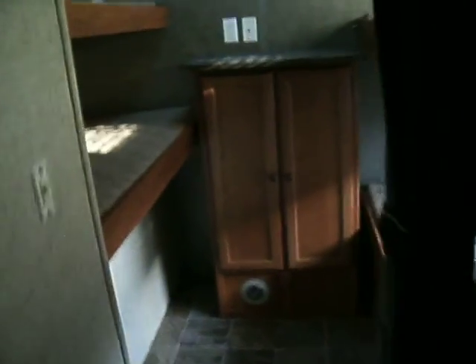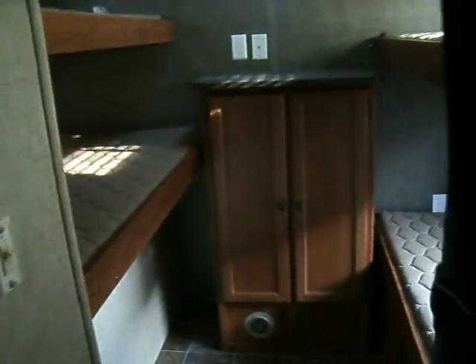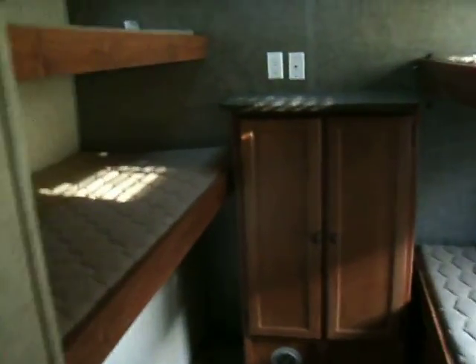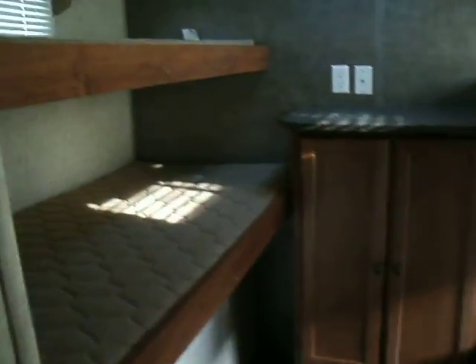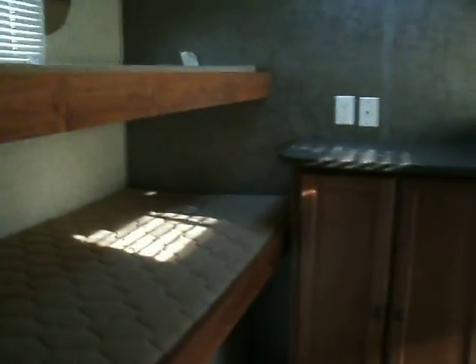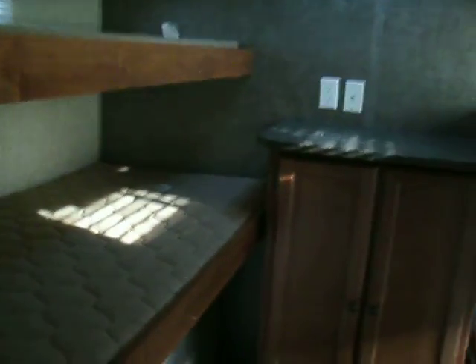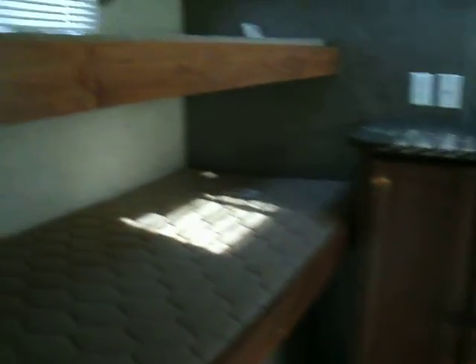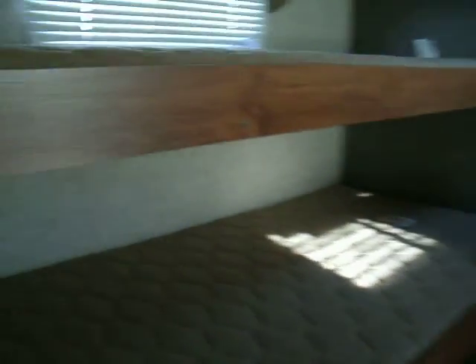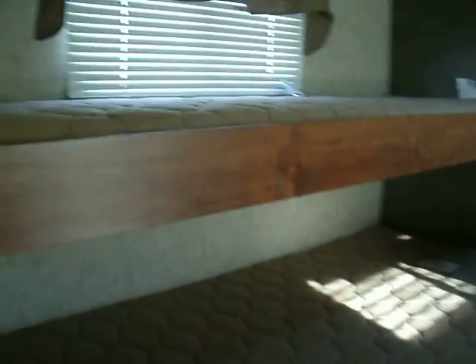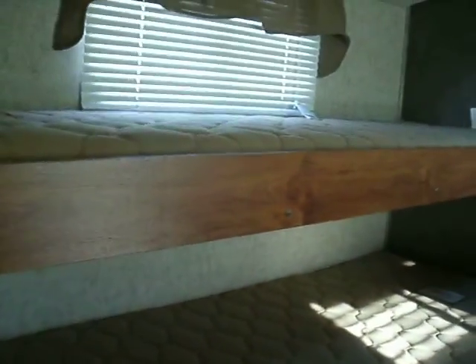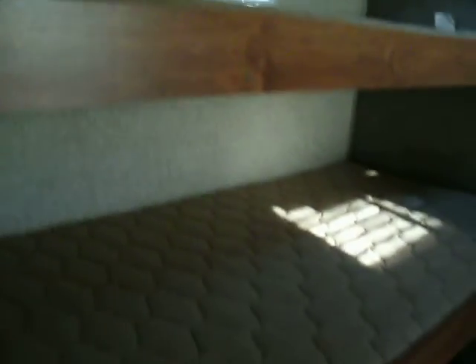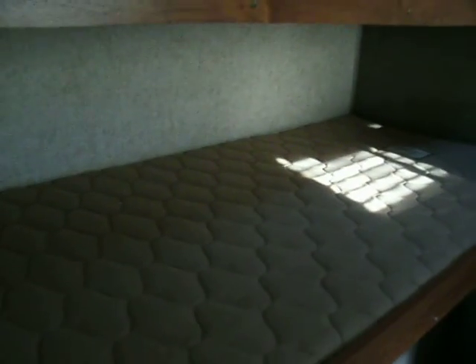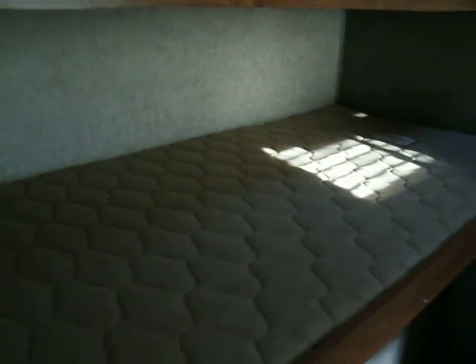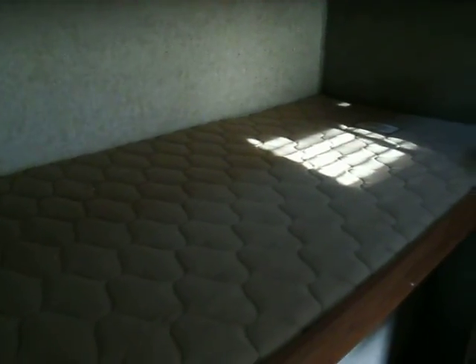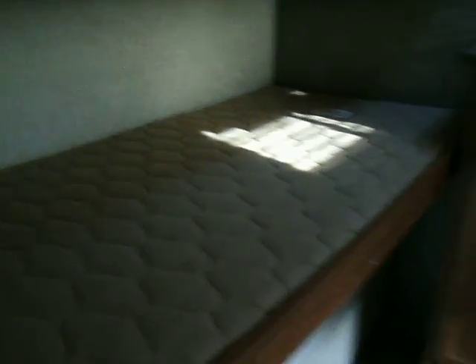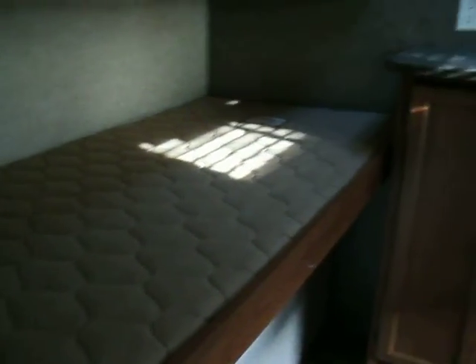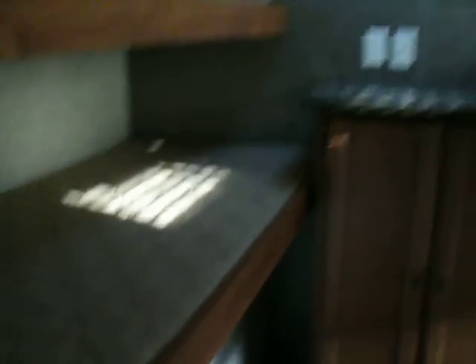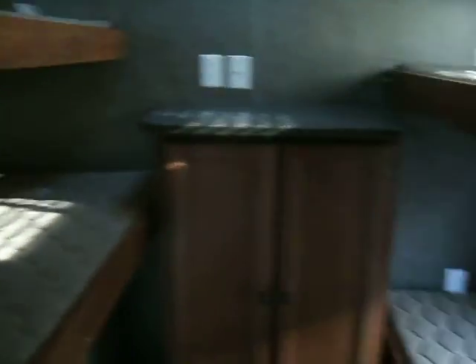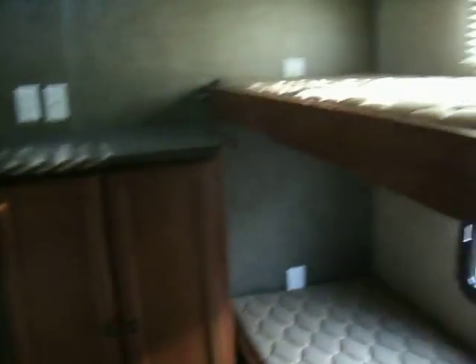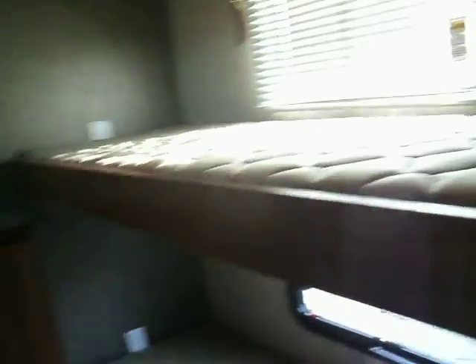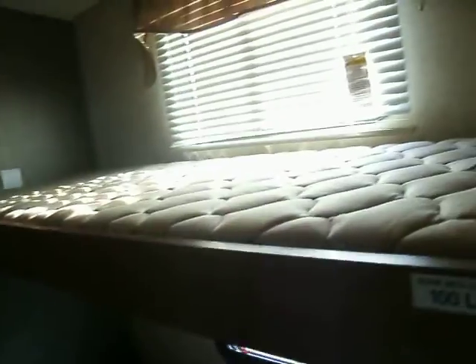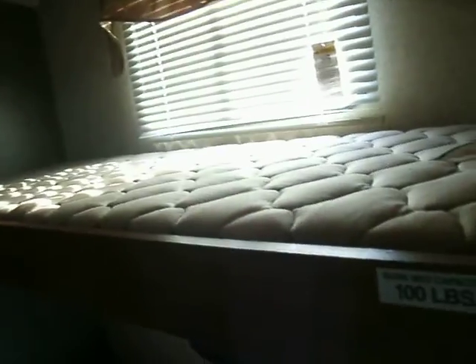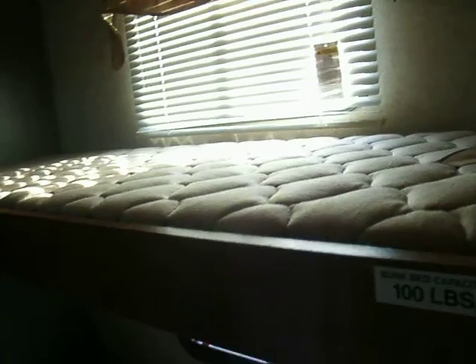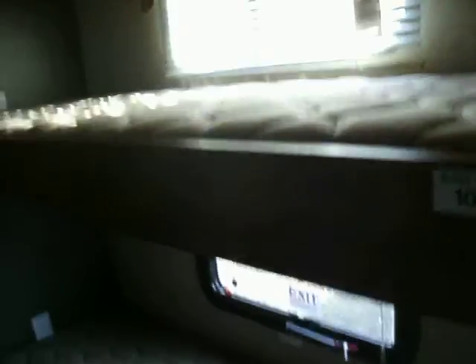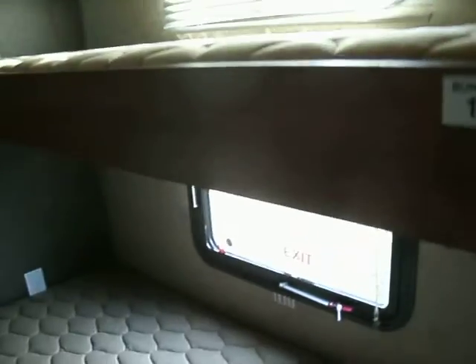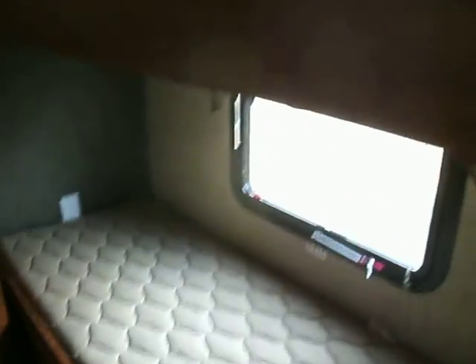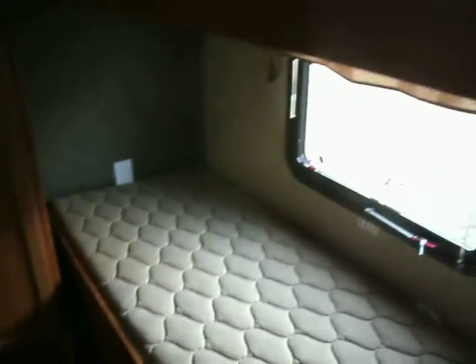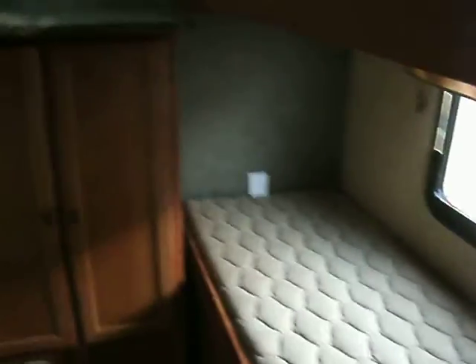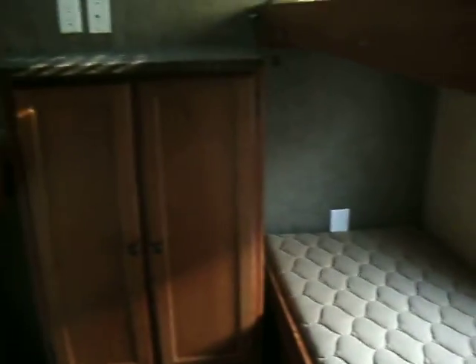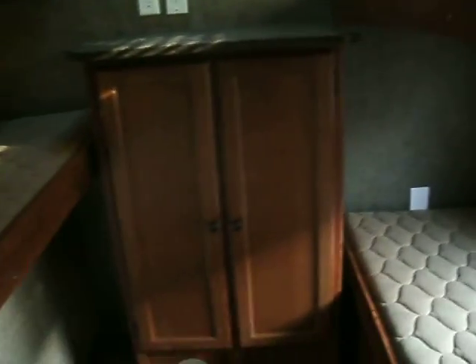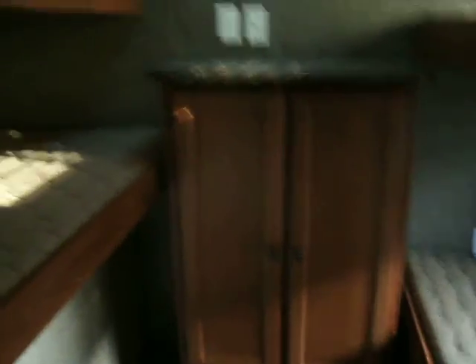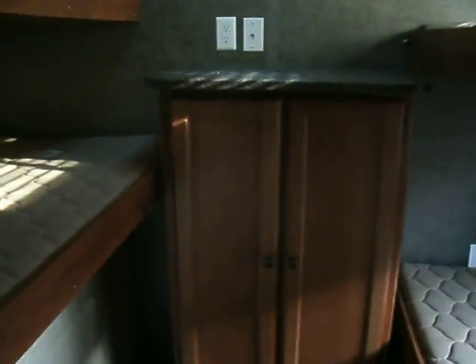This one actually has four bunks: a twin on the top and a double on the bottom on each side — floor bunks on this unit. There's storage there for the kids.